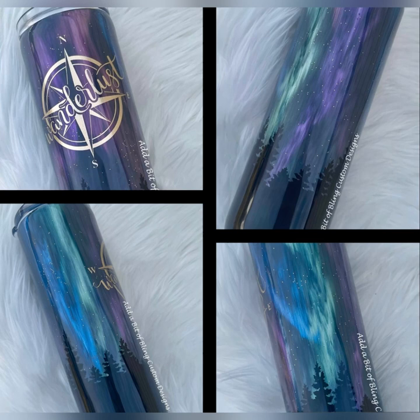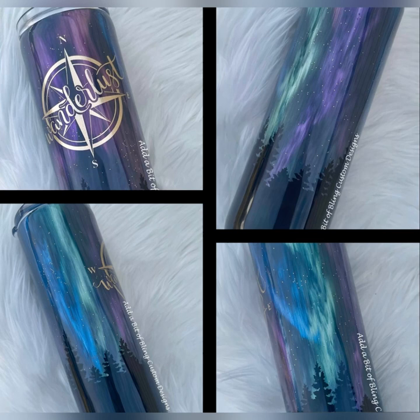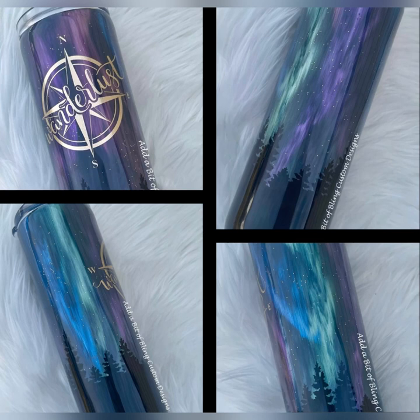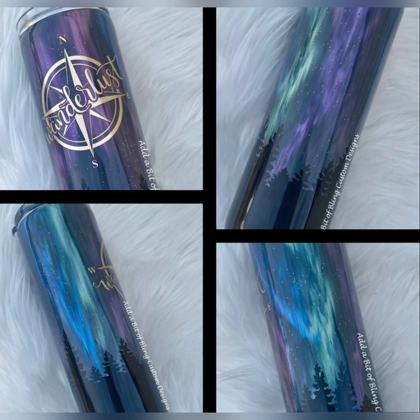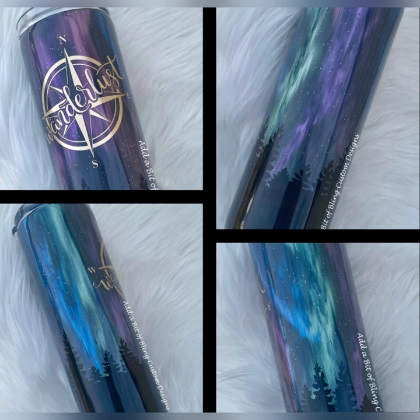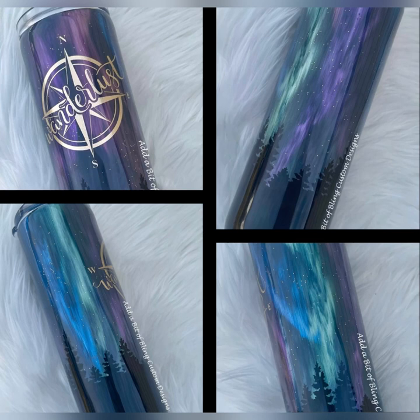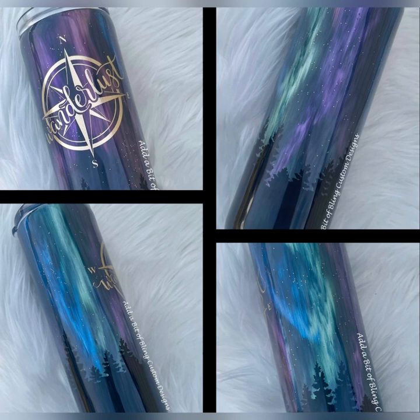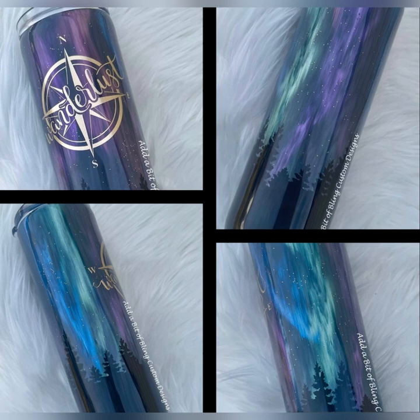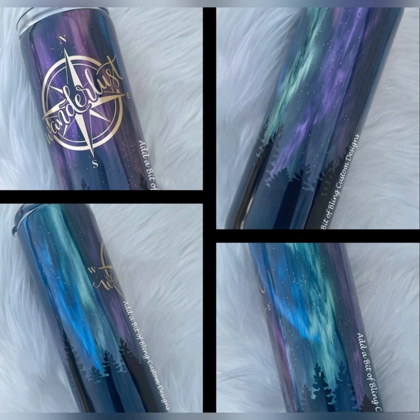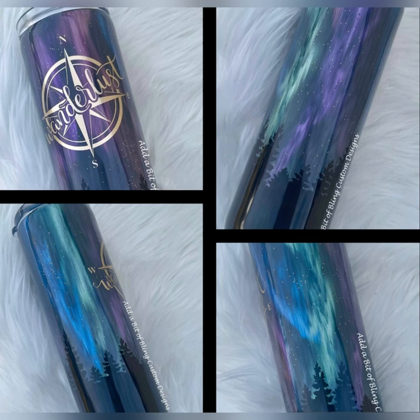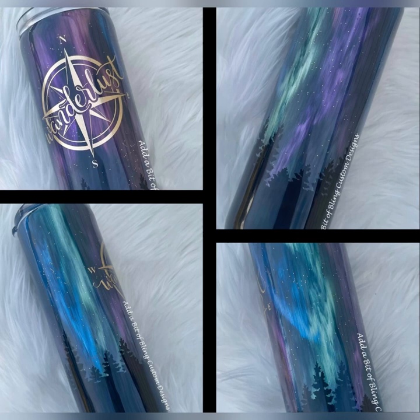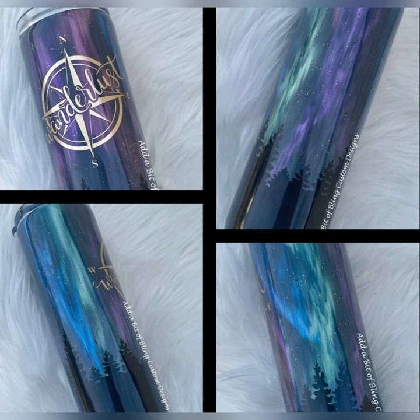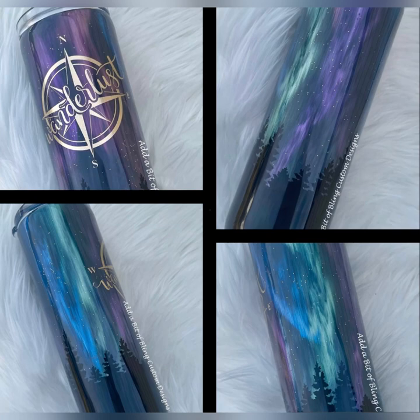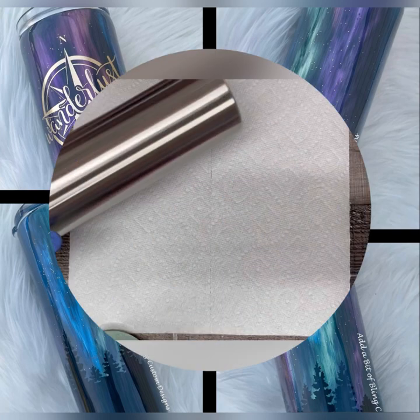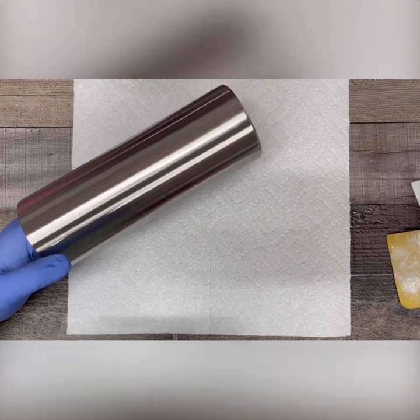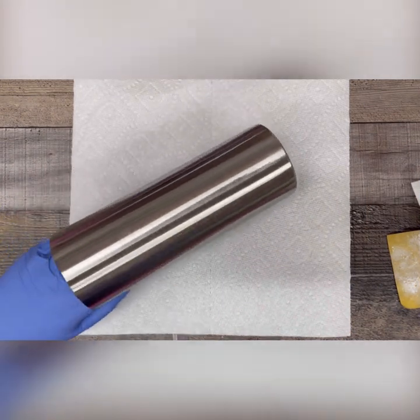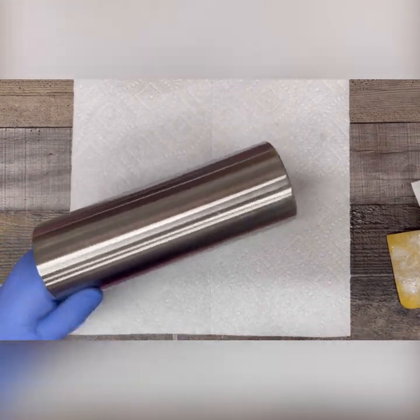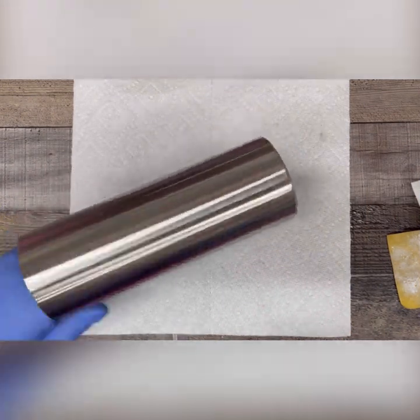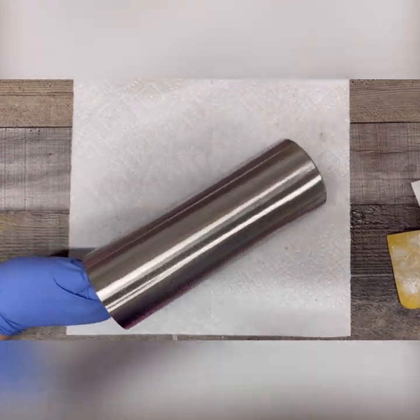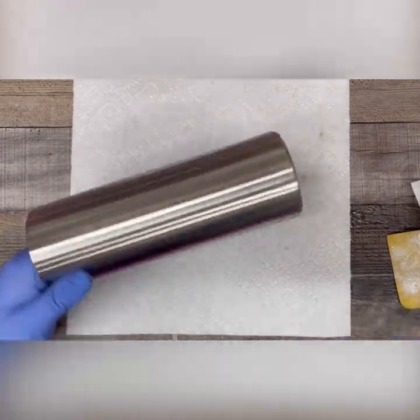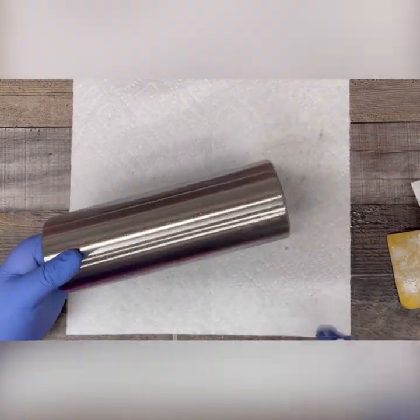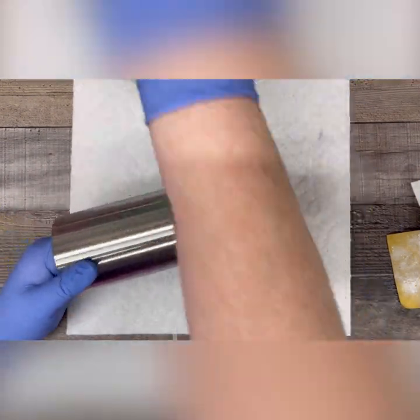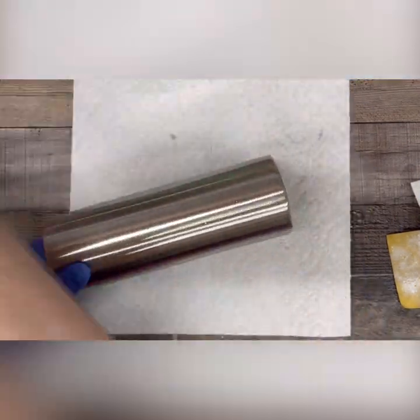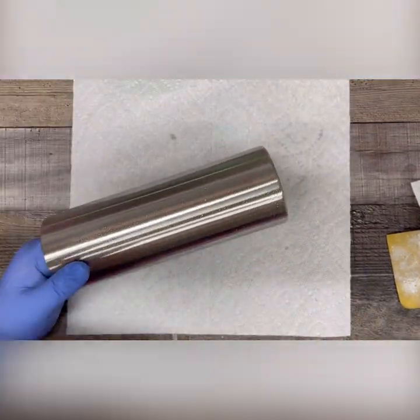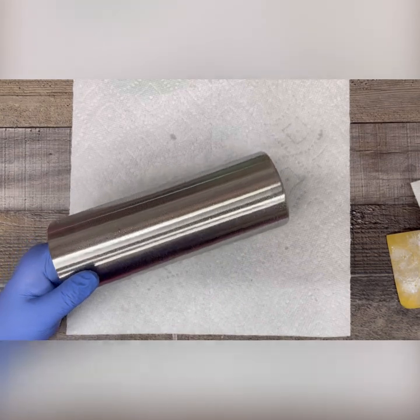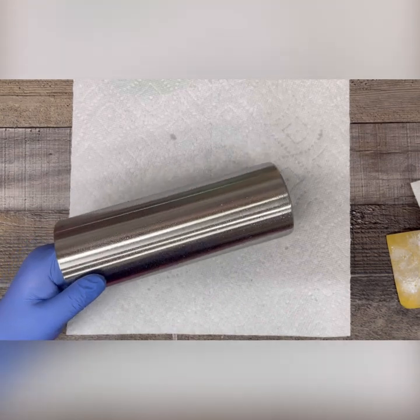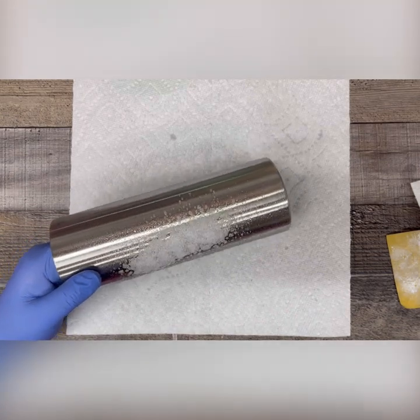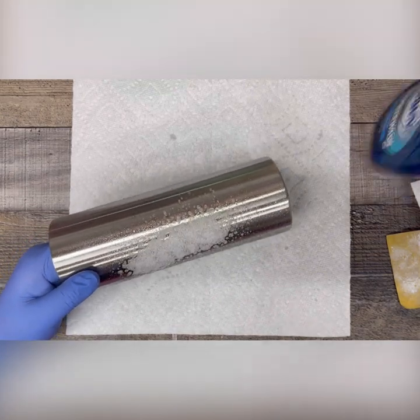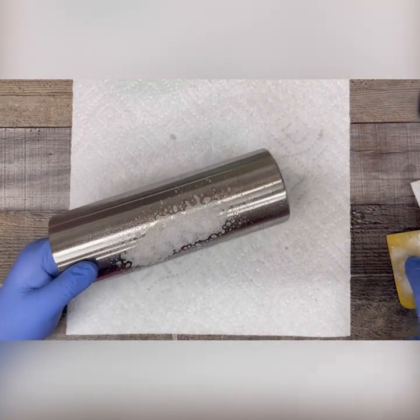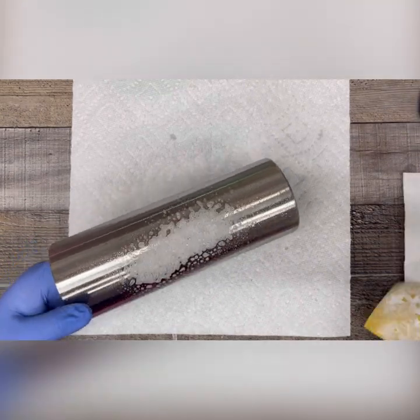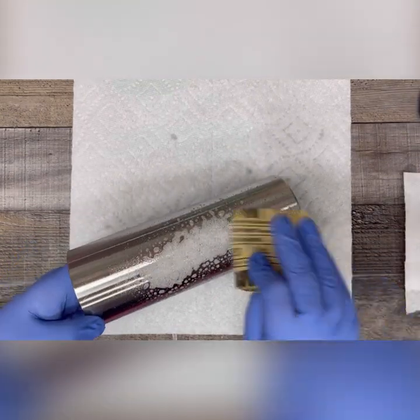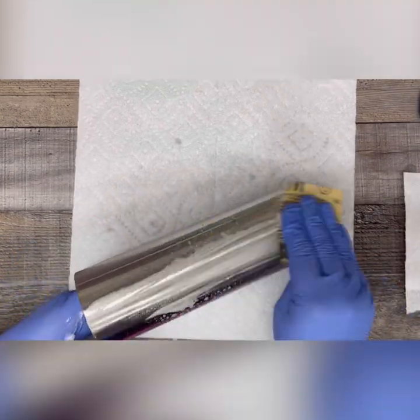I can't take credit for this mica powder technique because I've certainly seen it done before, but I just wanted to show you my take on it. I'm starting out here with a 20 ounce skinny from MakerFlow Crafts. I will have a link in the description box below, along with a link for any other products you see me use.